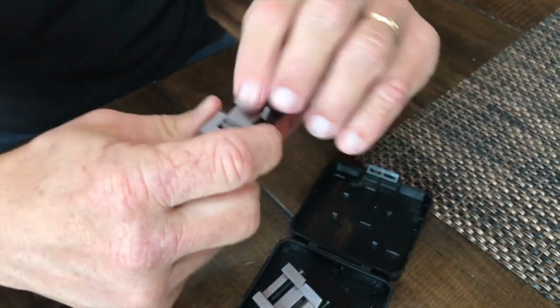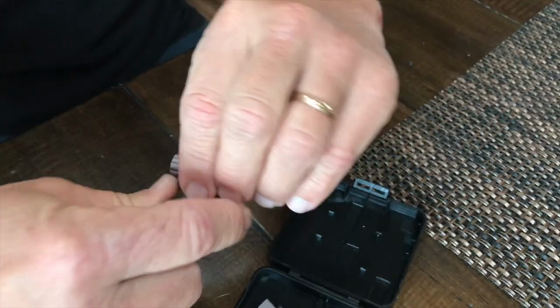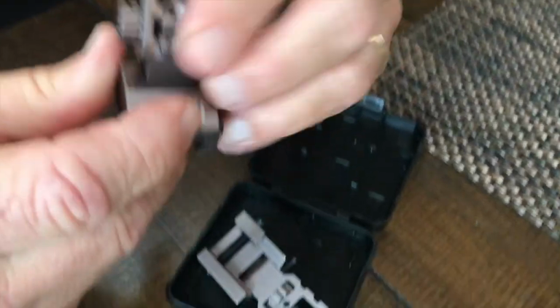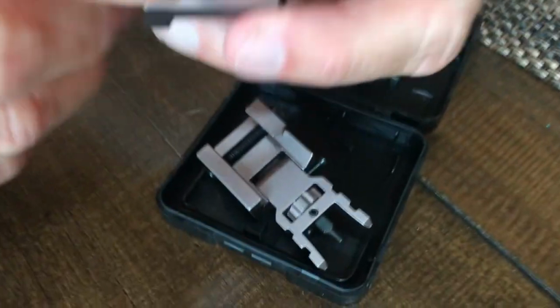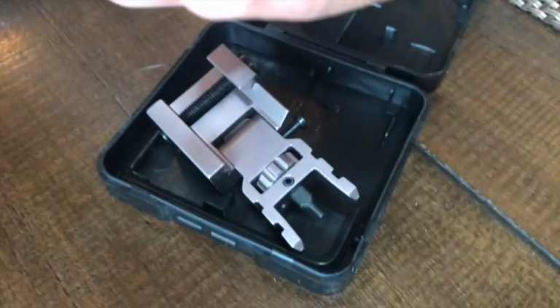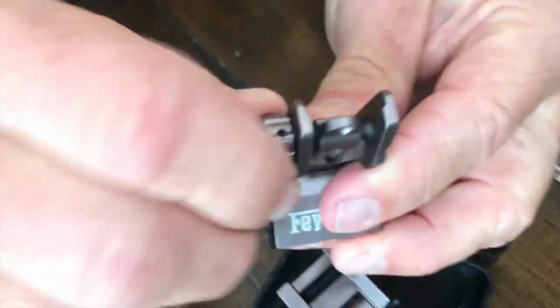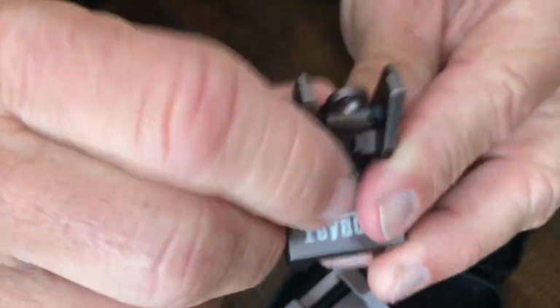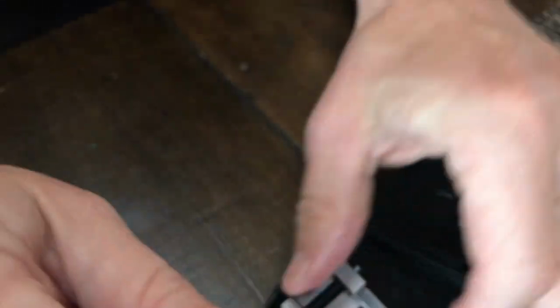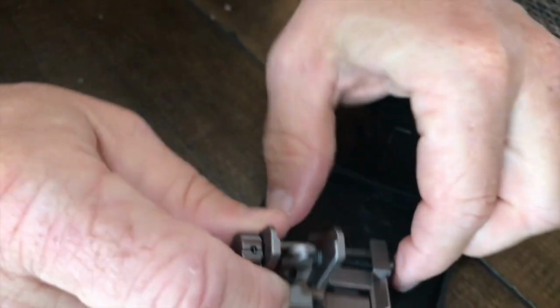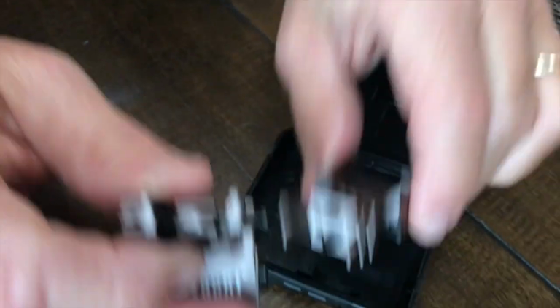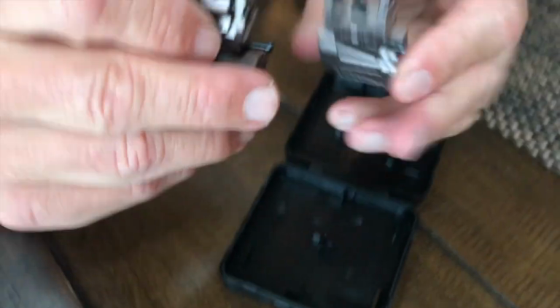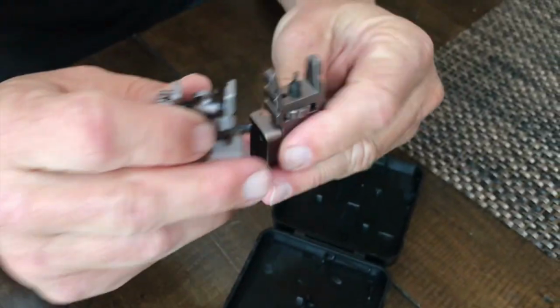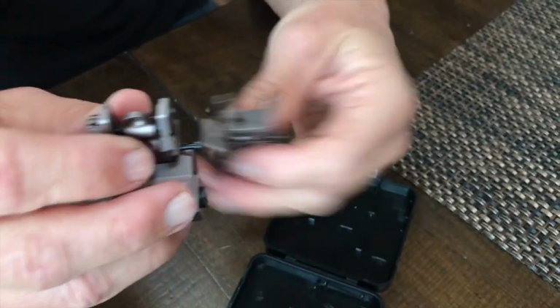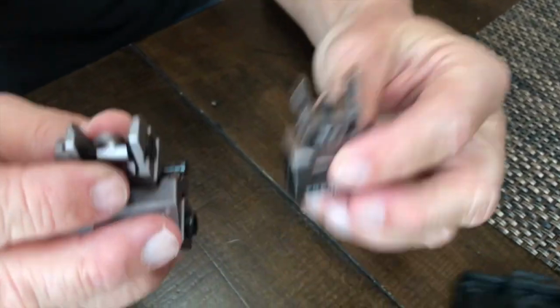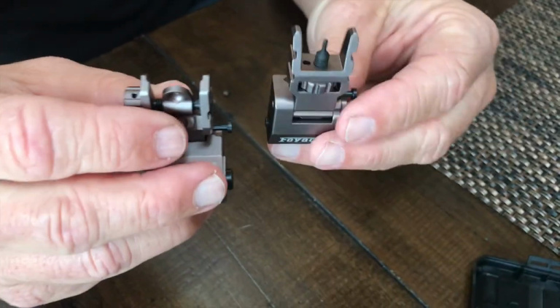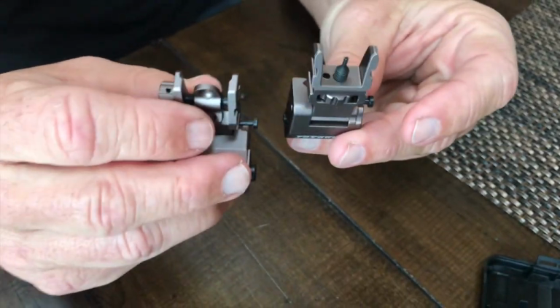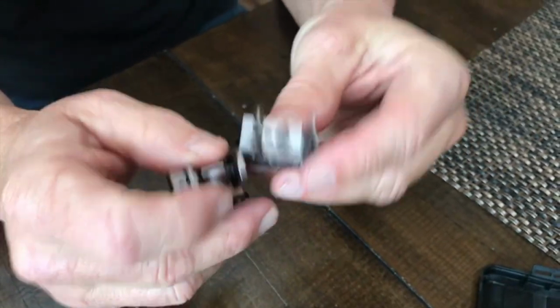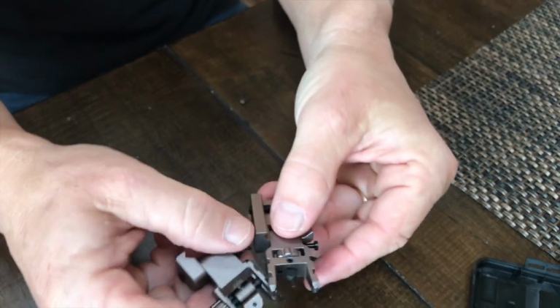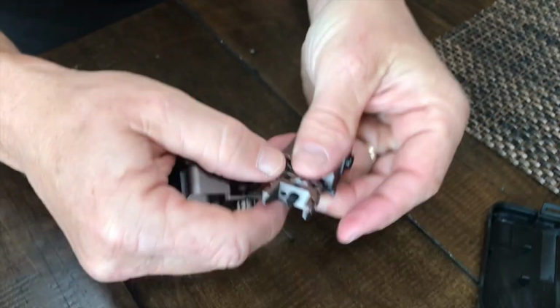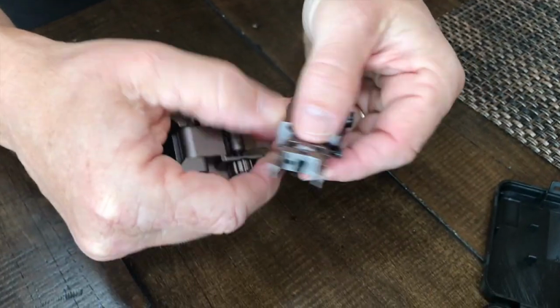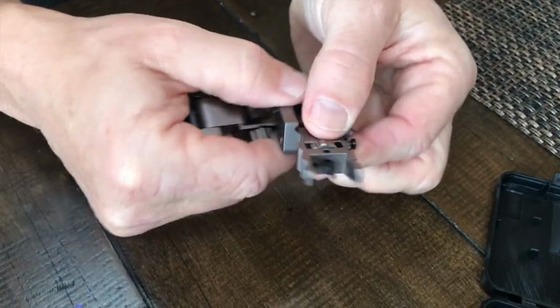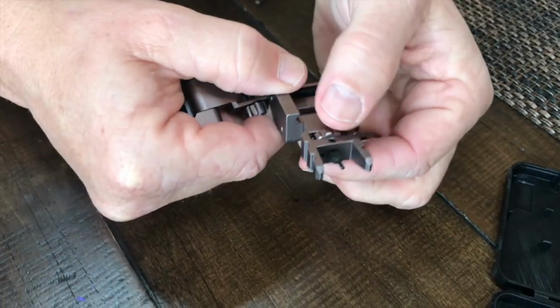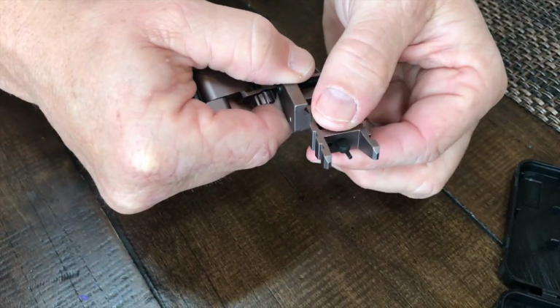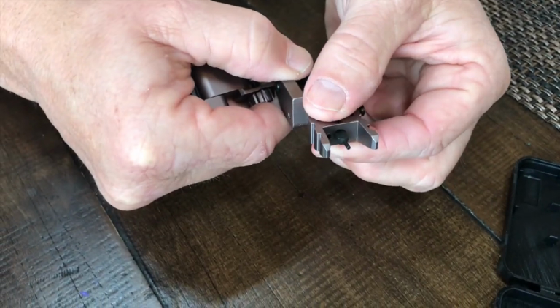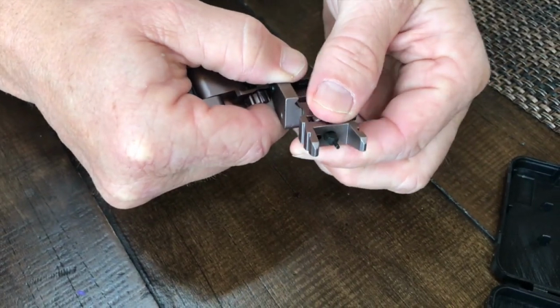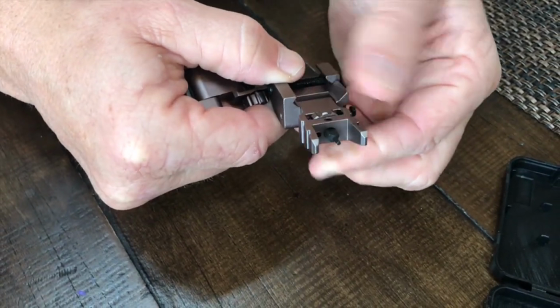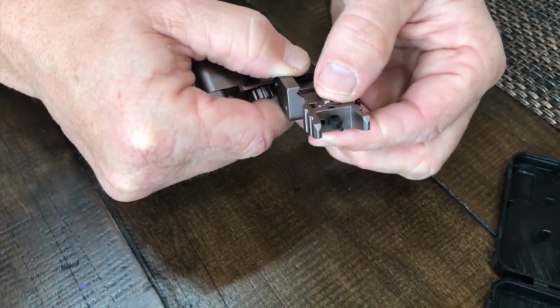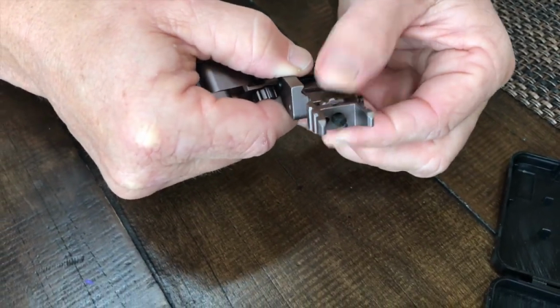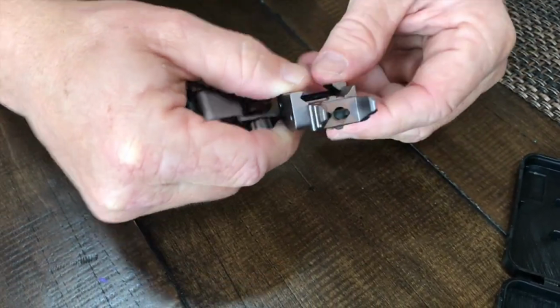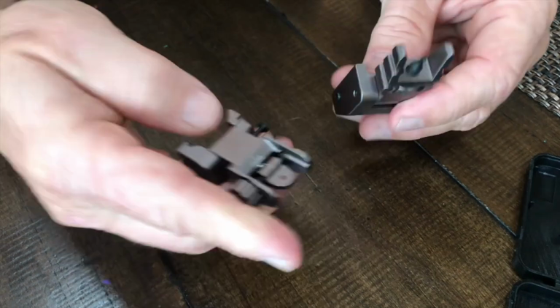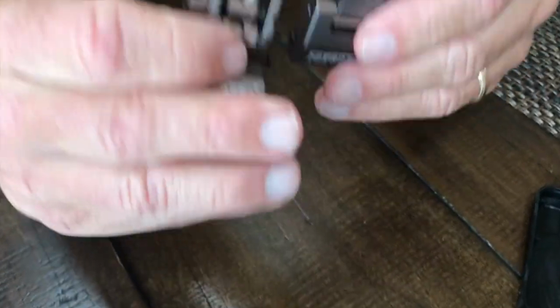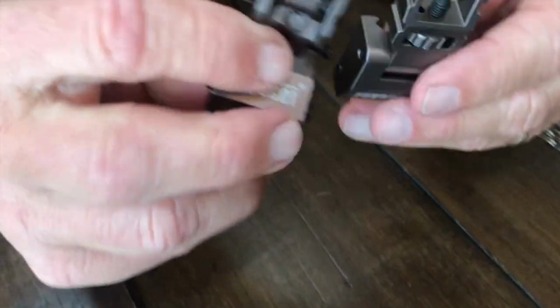These are fully adjustable. You can do your windage as well as your horizontal and your vertical. You've got some good things on here which are real simple to adjust — you just slide left, right, up, down, whatever you need.